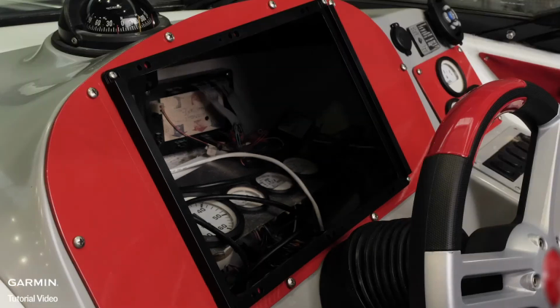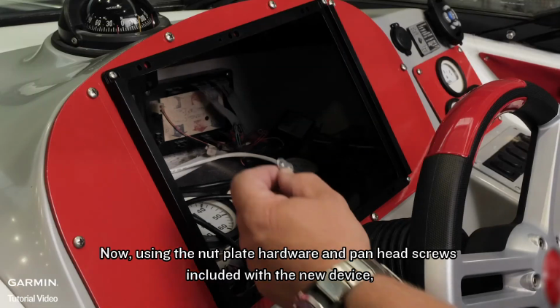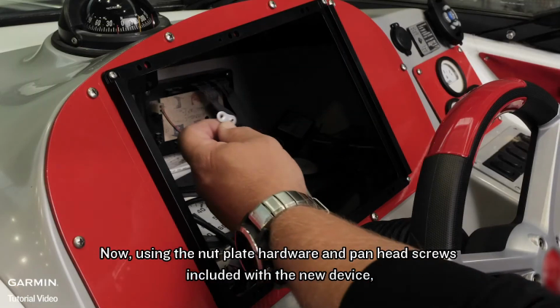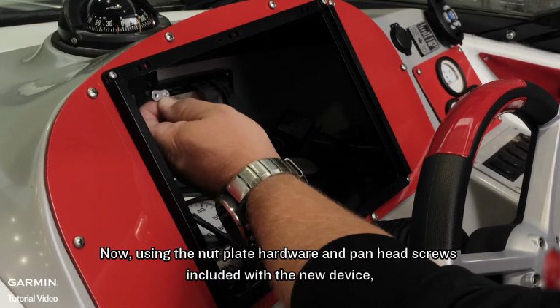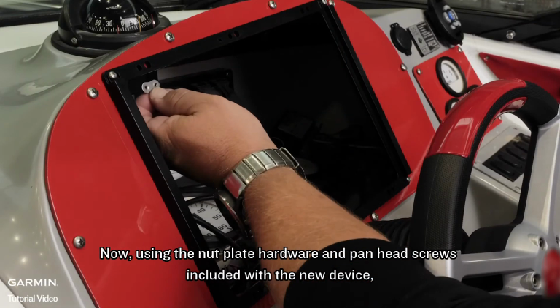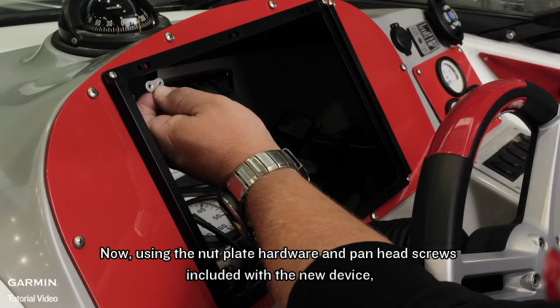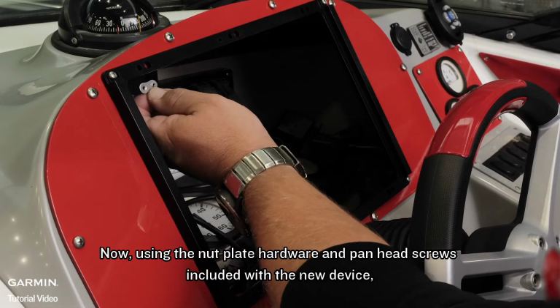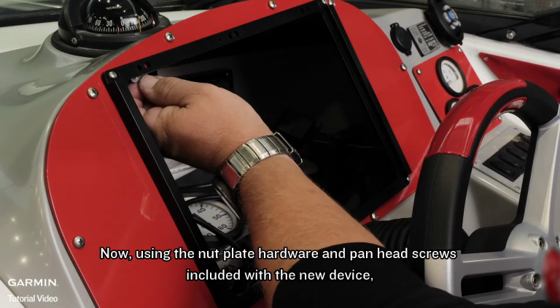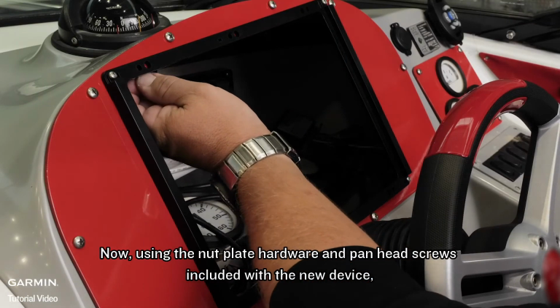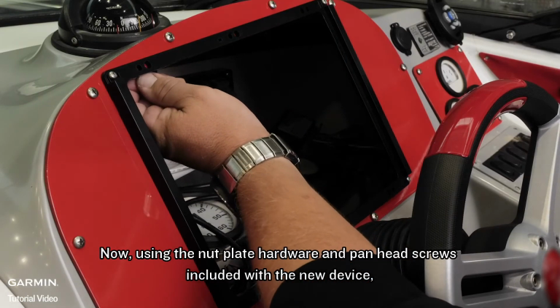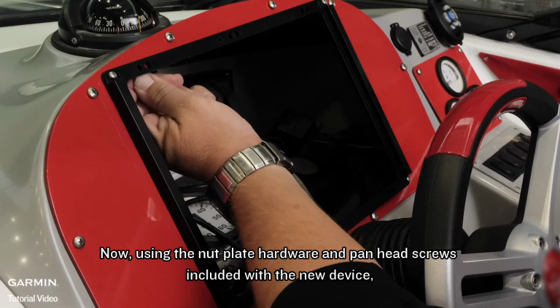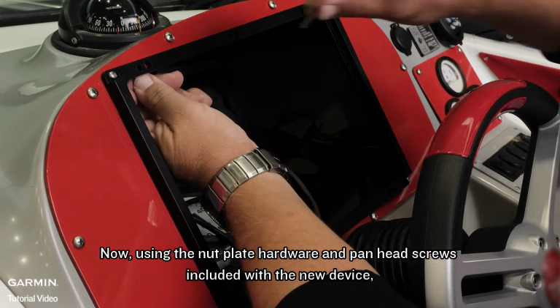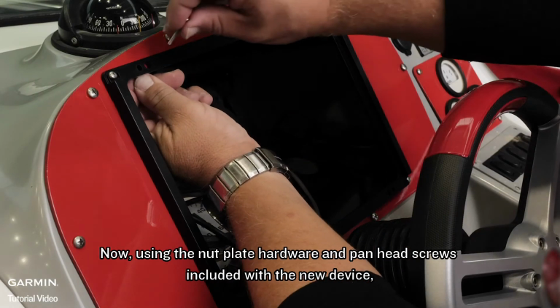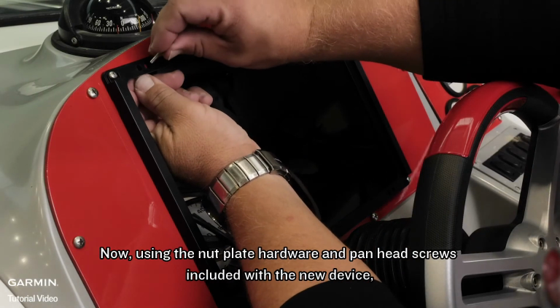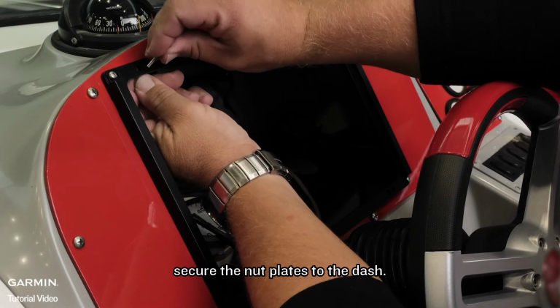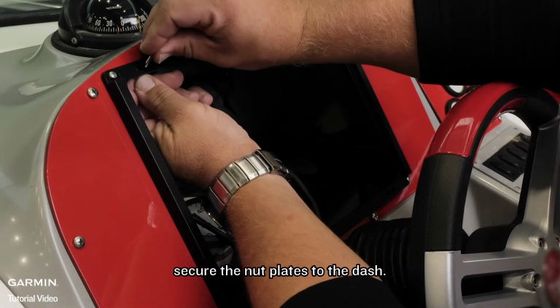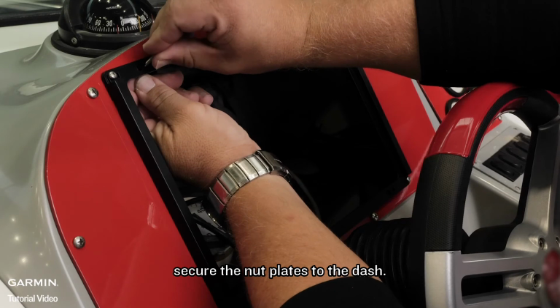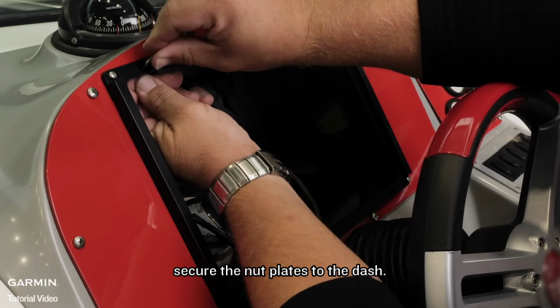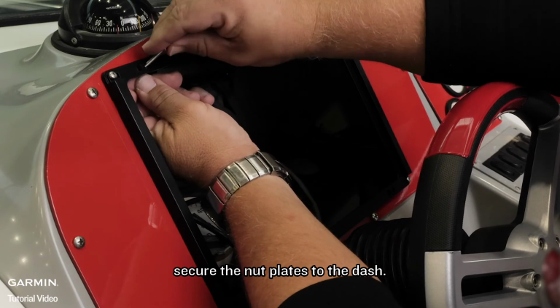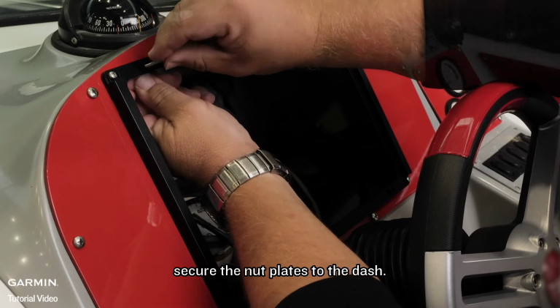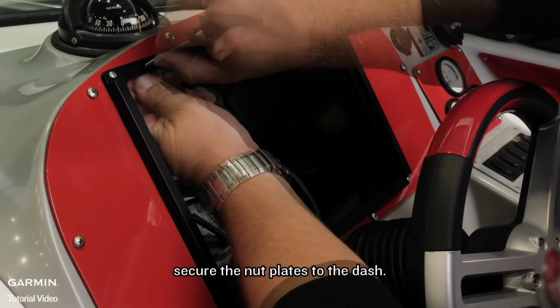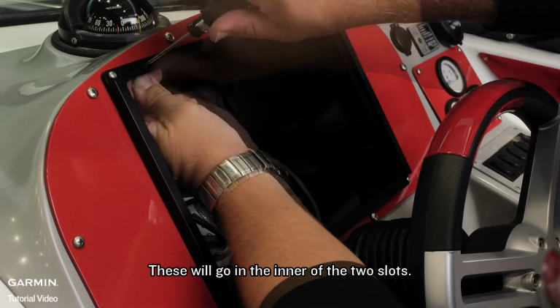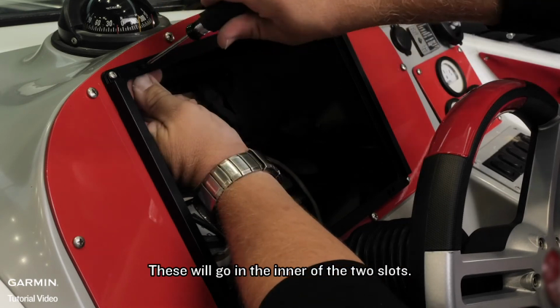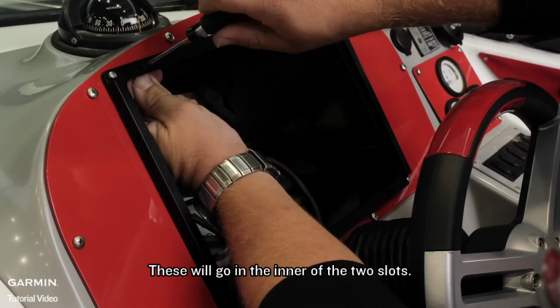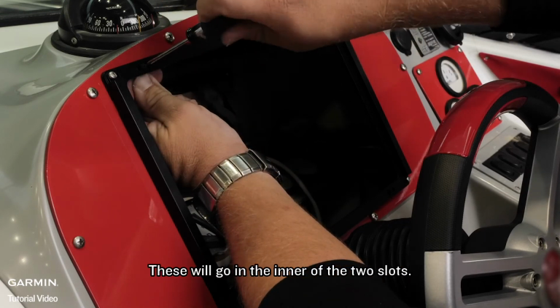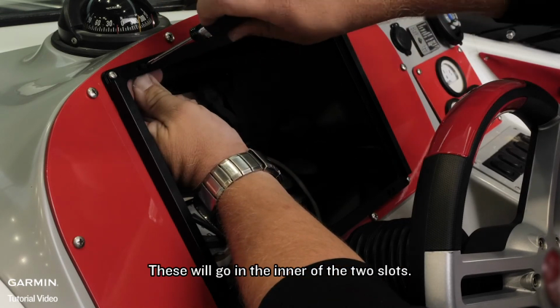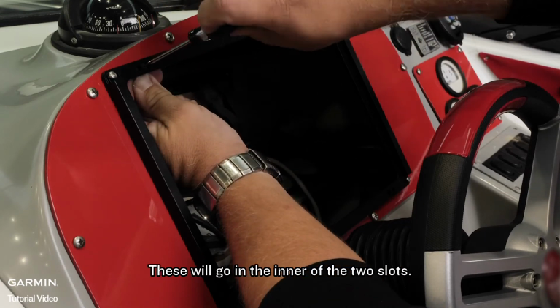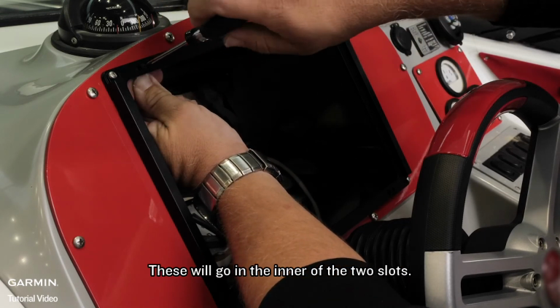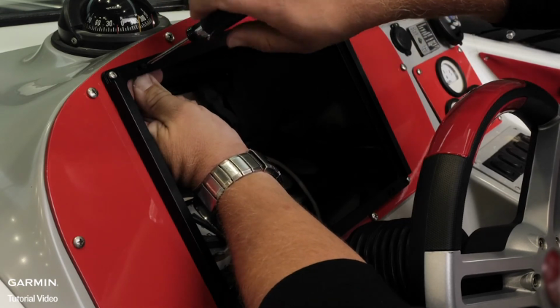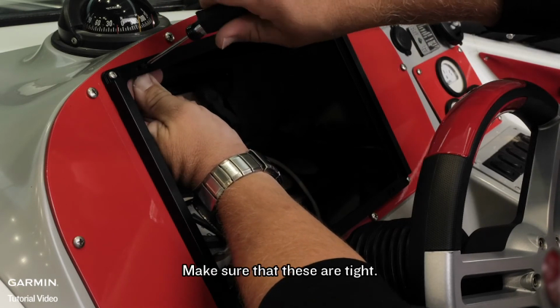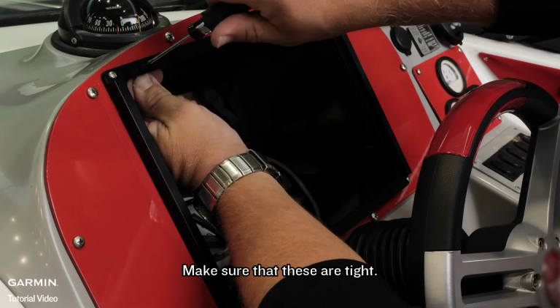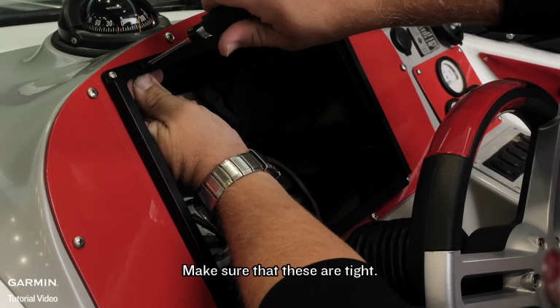Now, using the nut plate hardware and pan head screws included with the new device, secure the nut plates to the dash. These will go in the inner of the two slots. Make sure that these are tight.